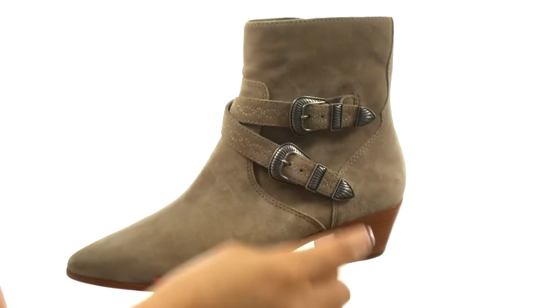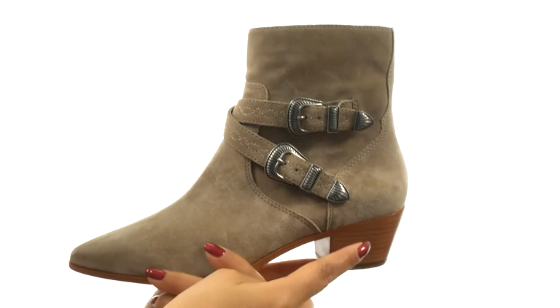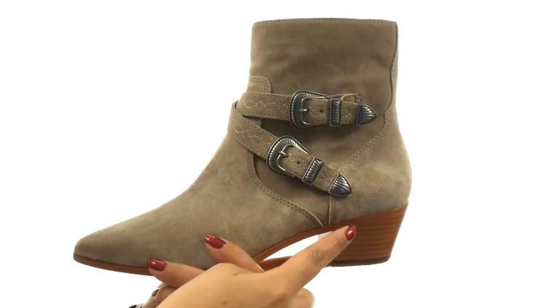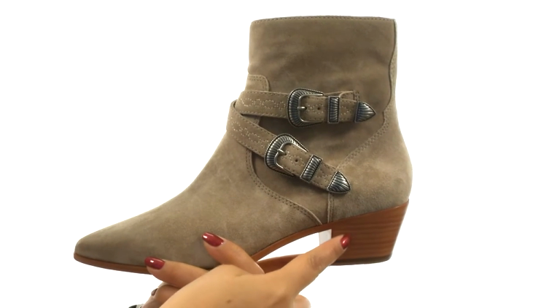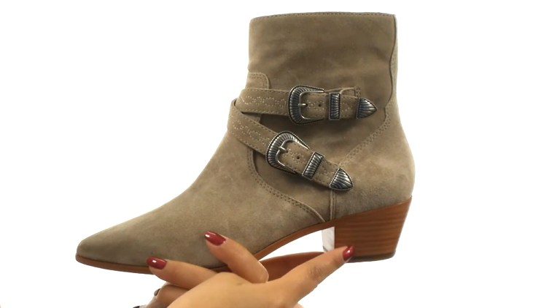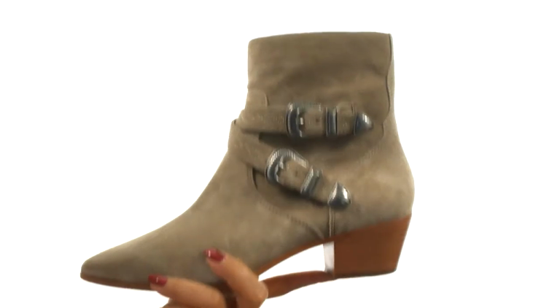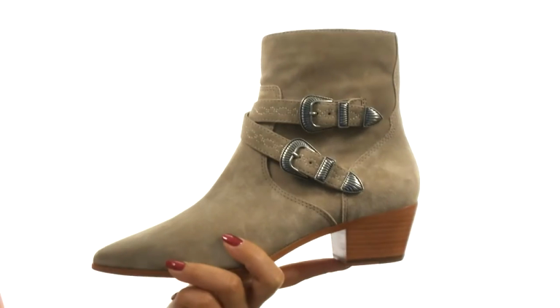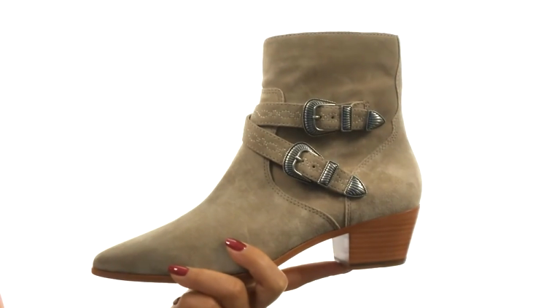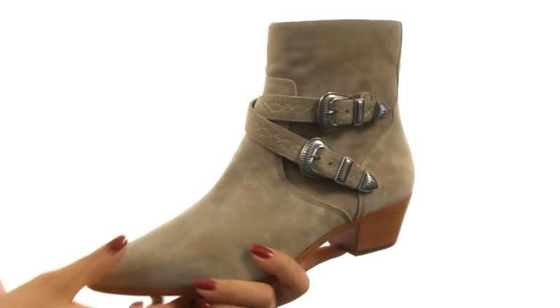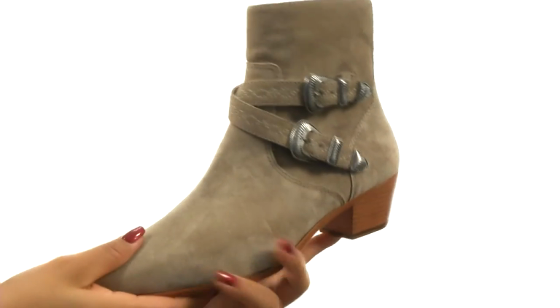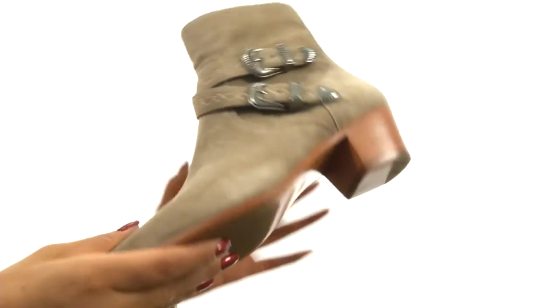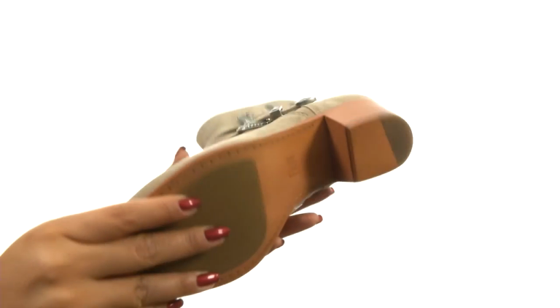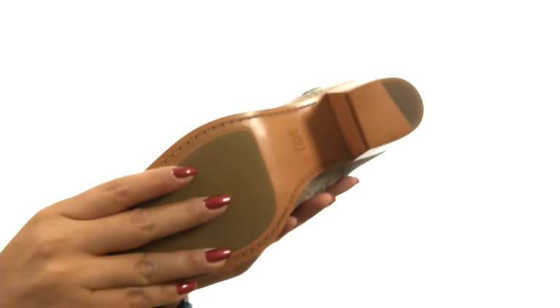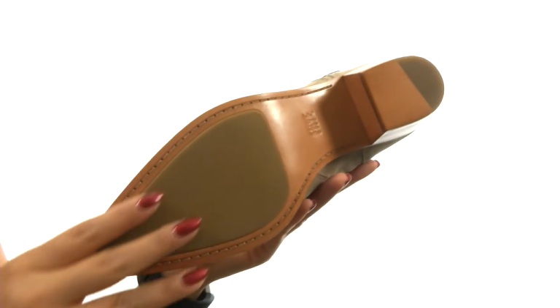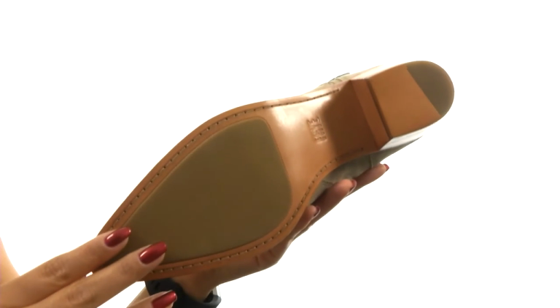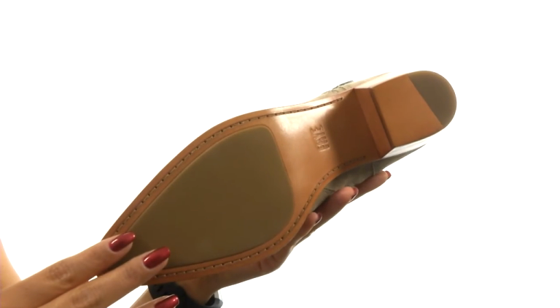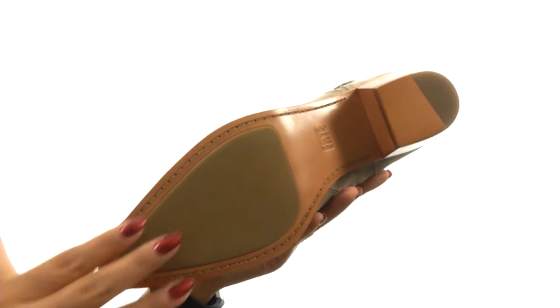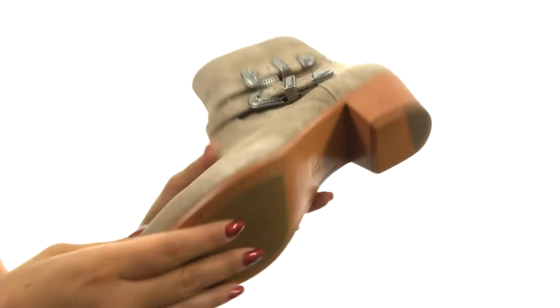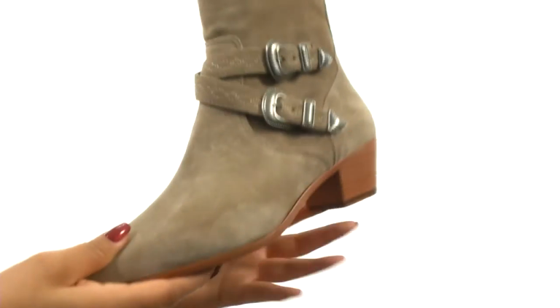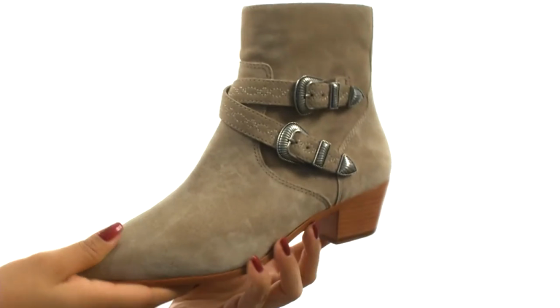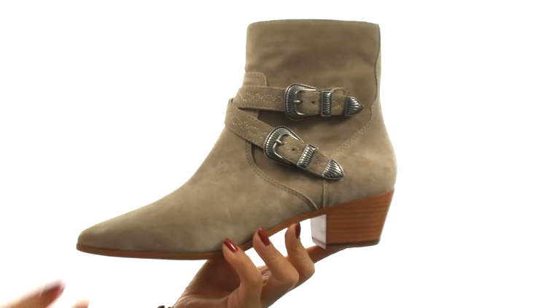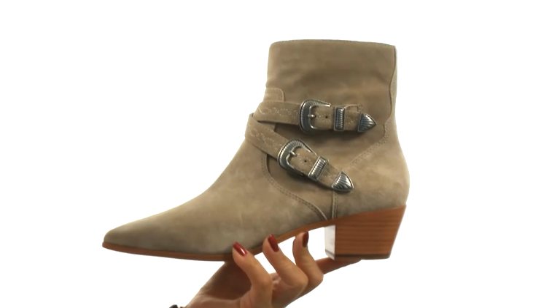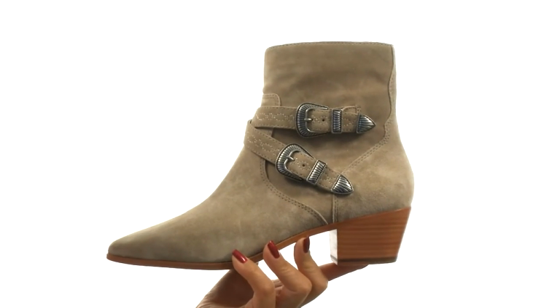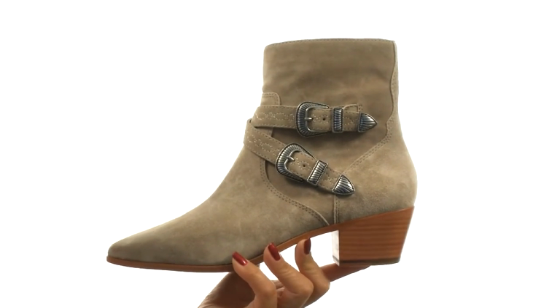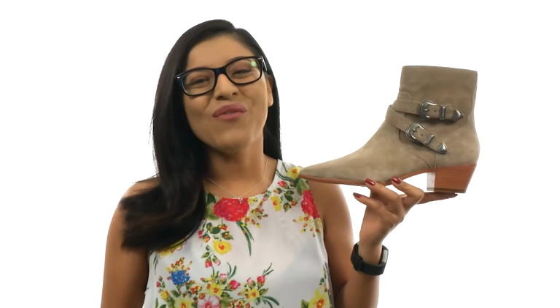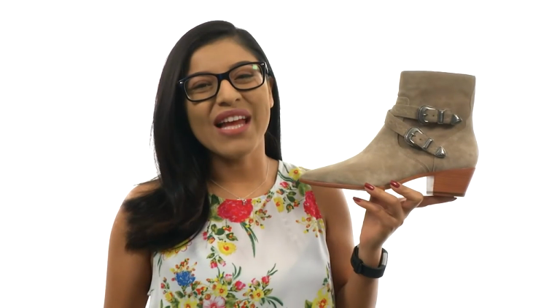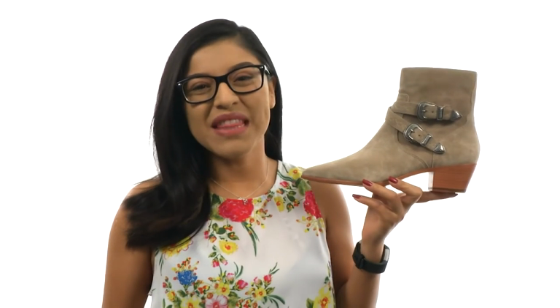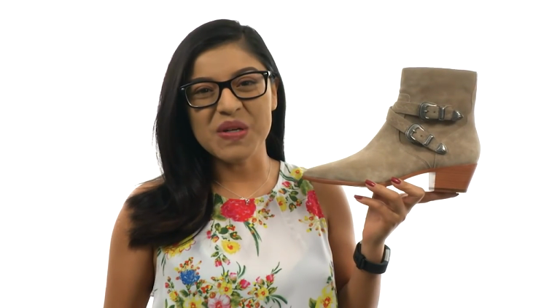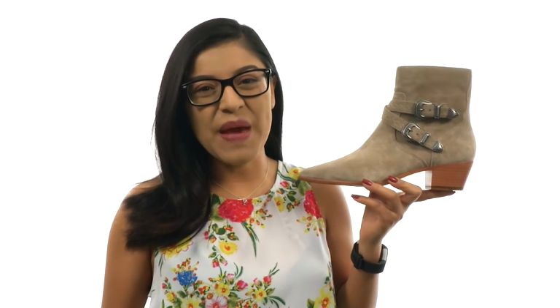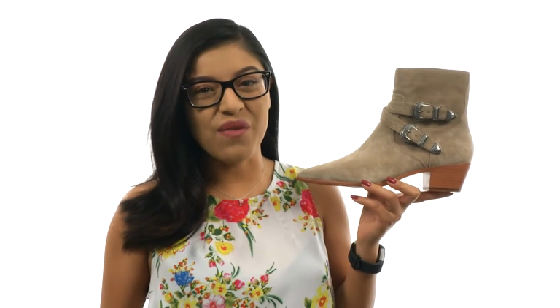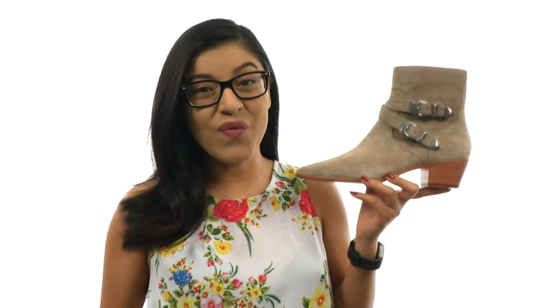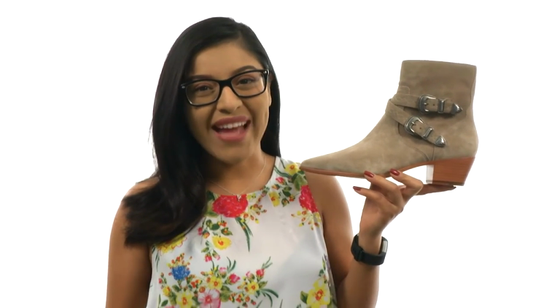They feature a nice heel for an extra boost in height. Down at the bottom there's a durable rubber outsole. You'll fall in love with this gorgeous pair from Frye.